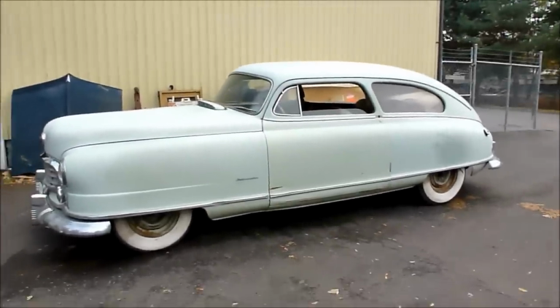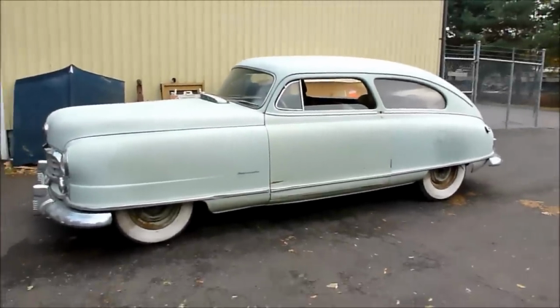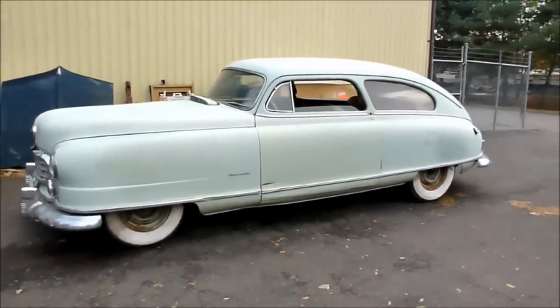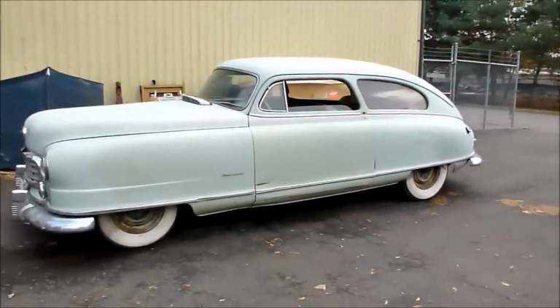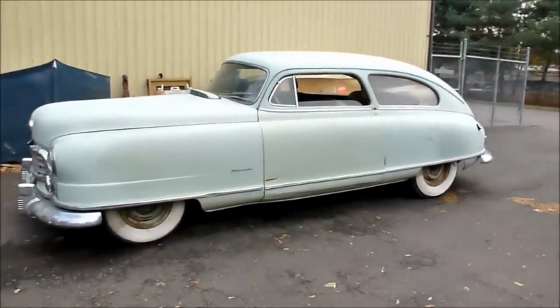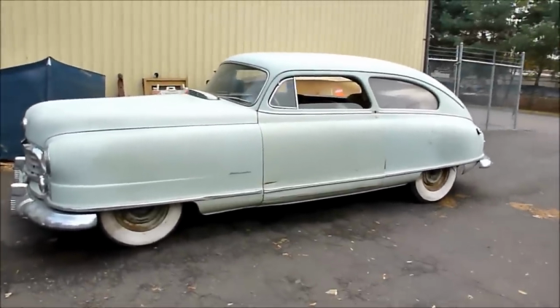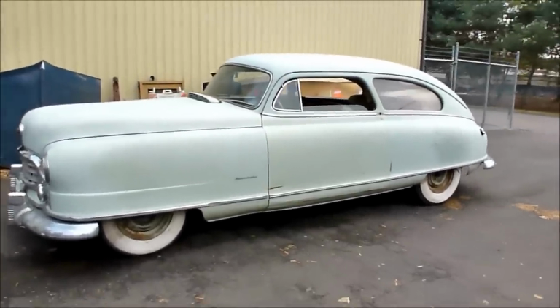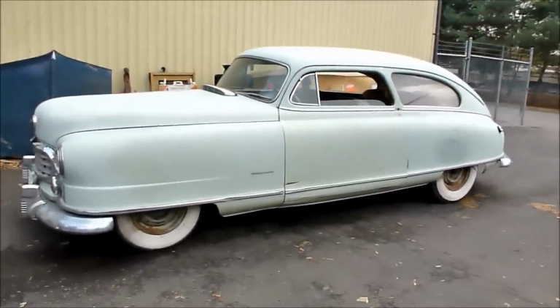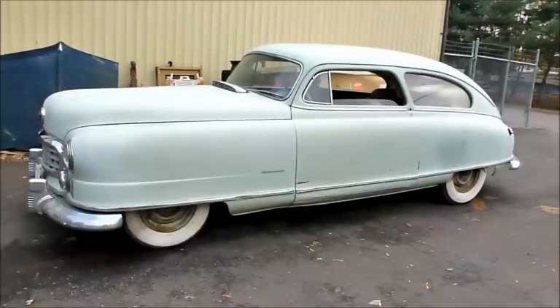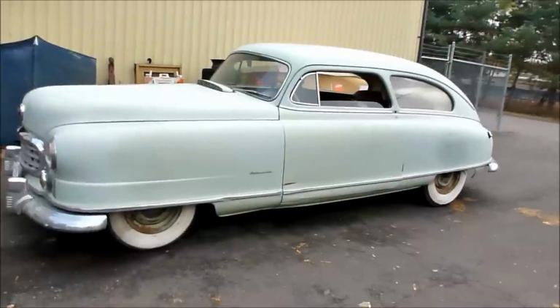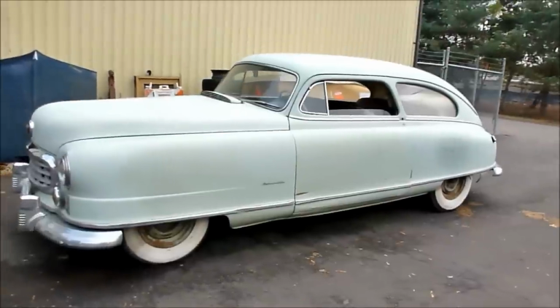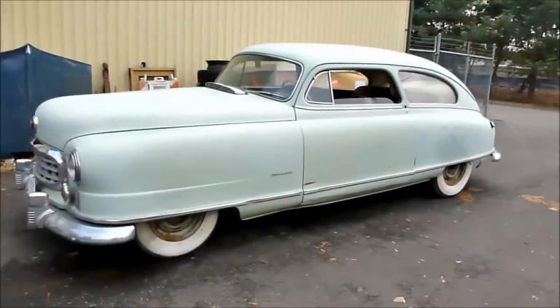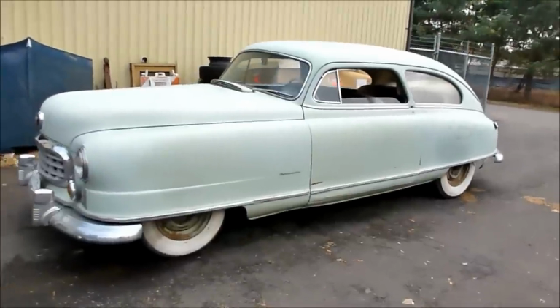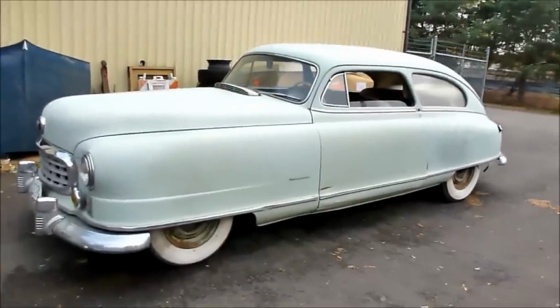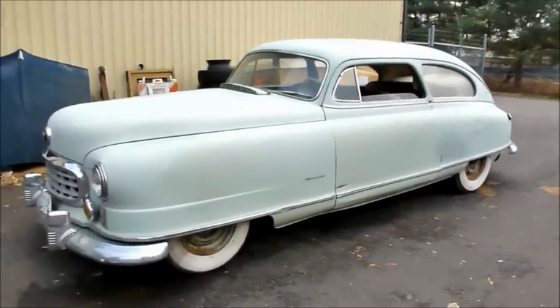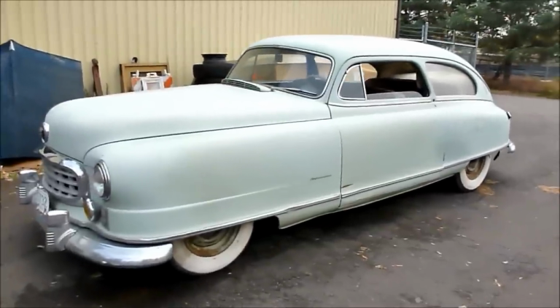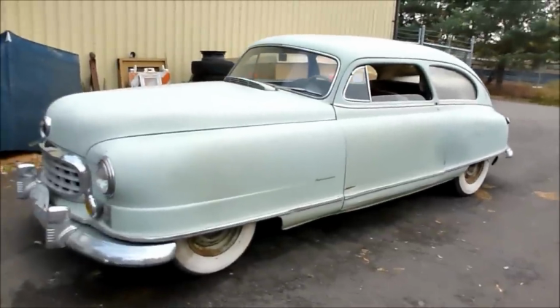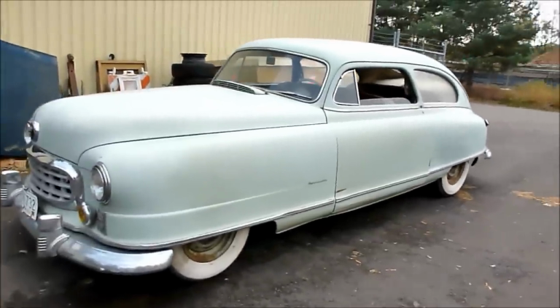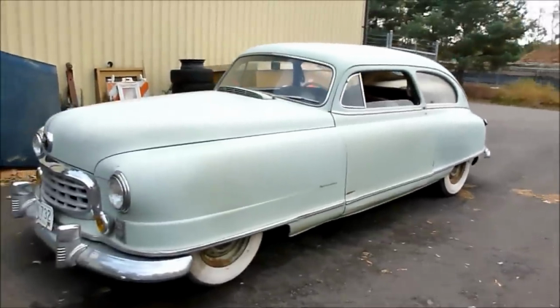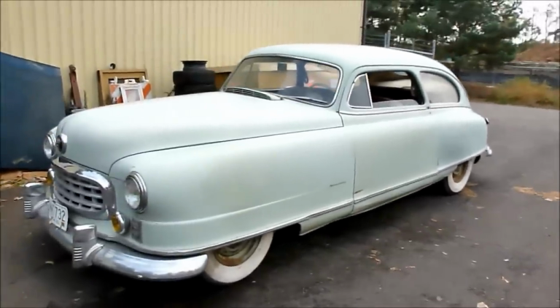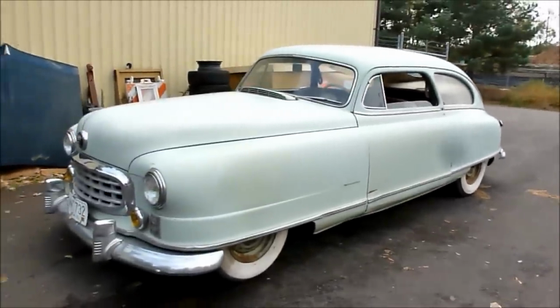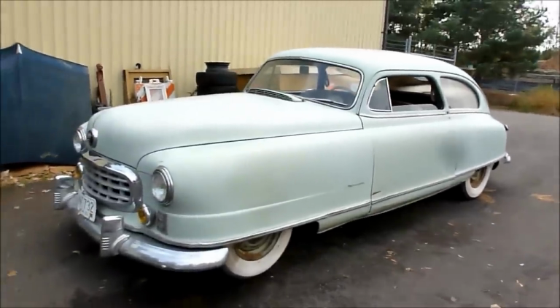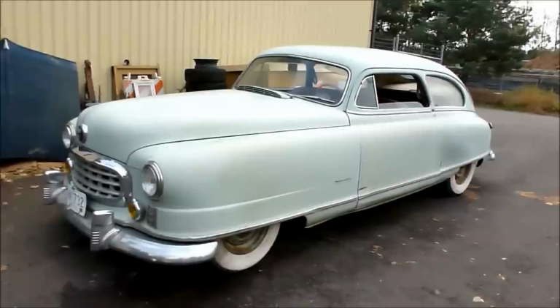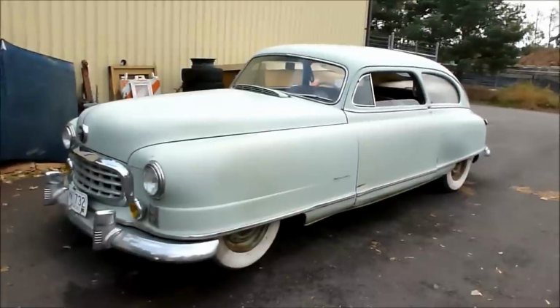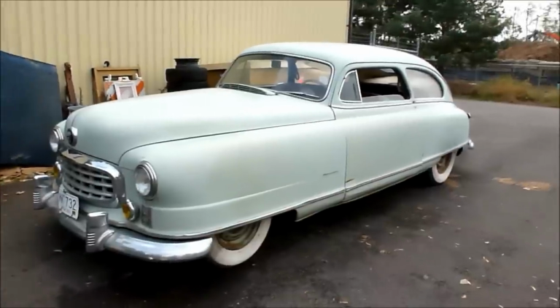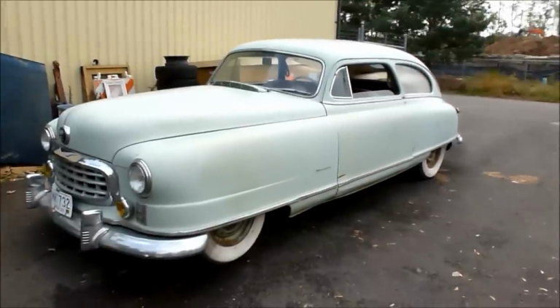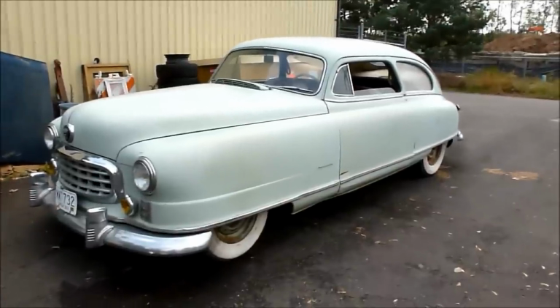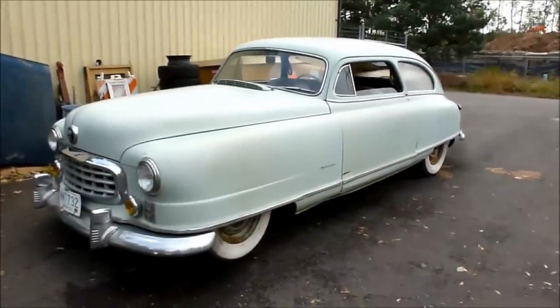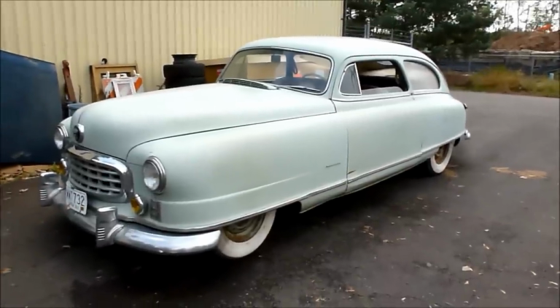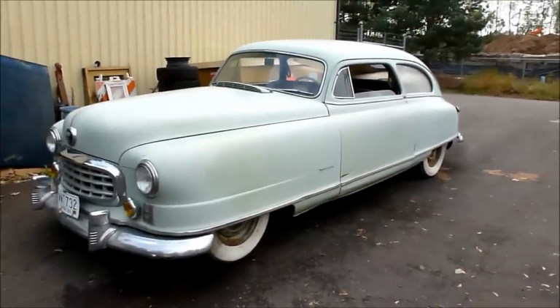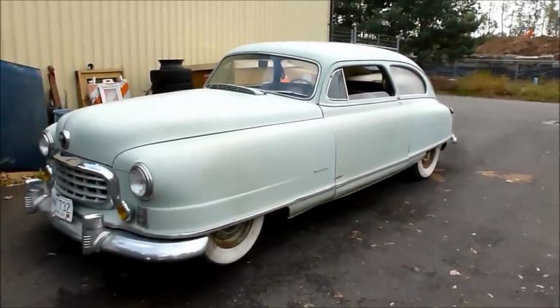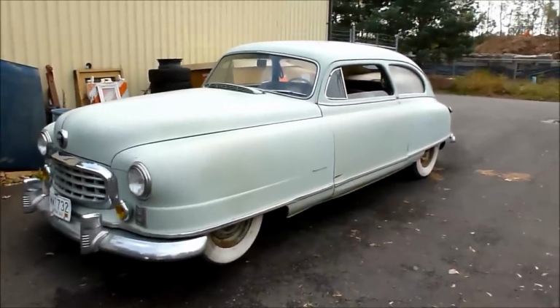It's a 1949 Air Flight. It's a two-door. It has 25,000 original miles.